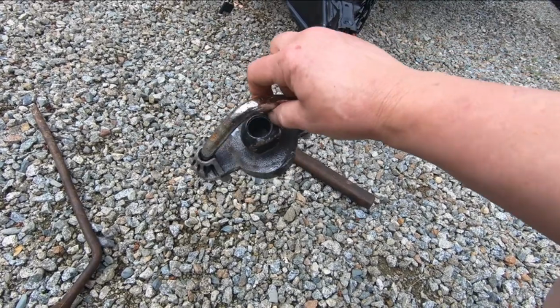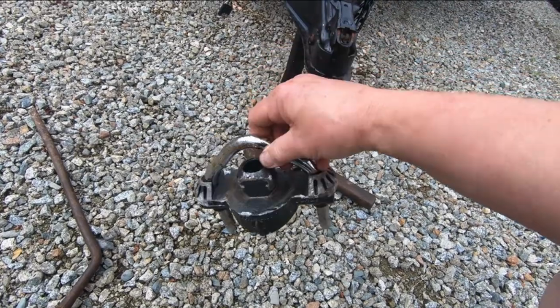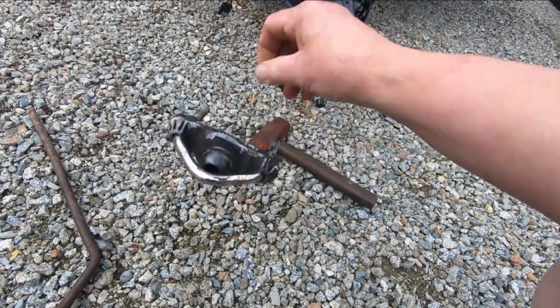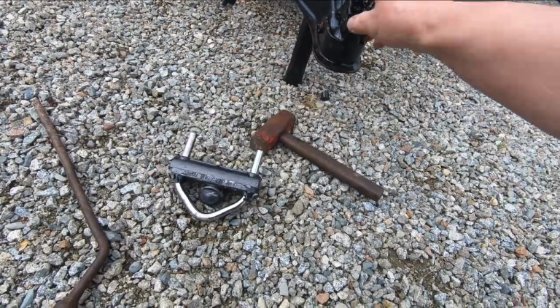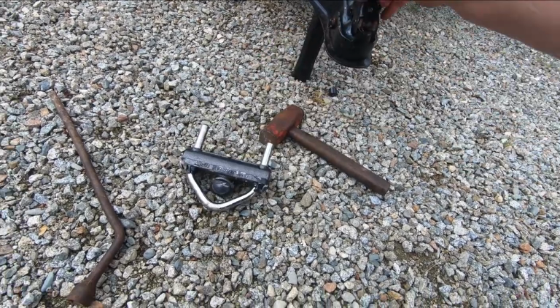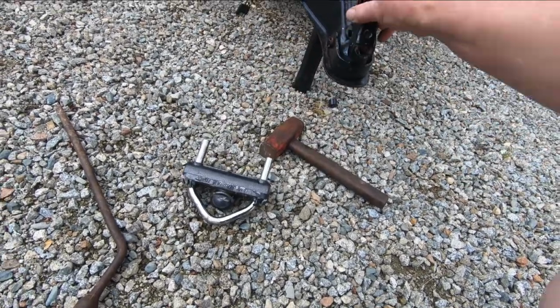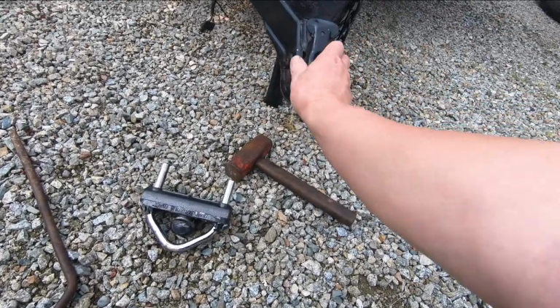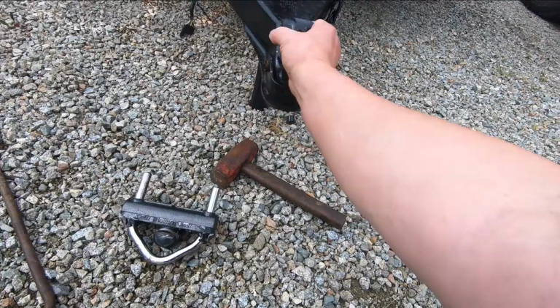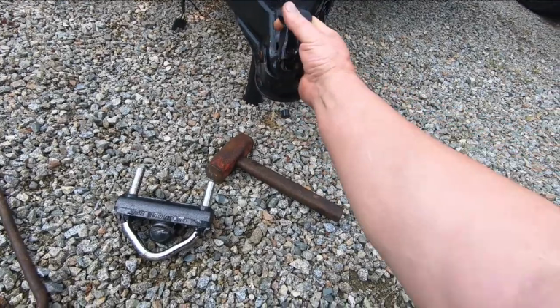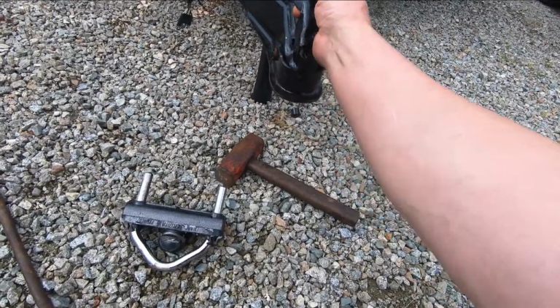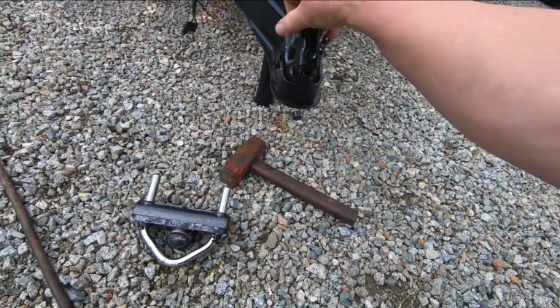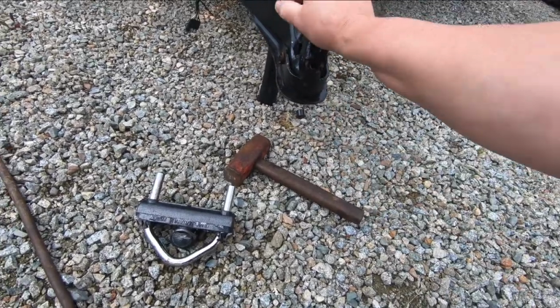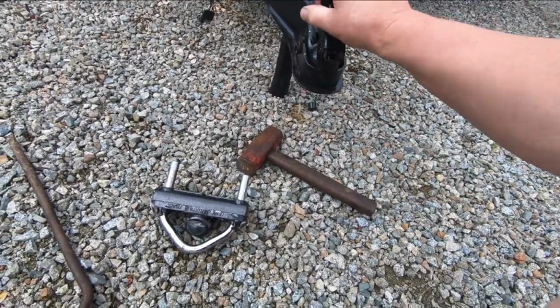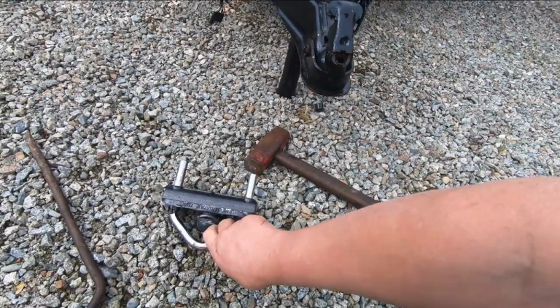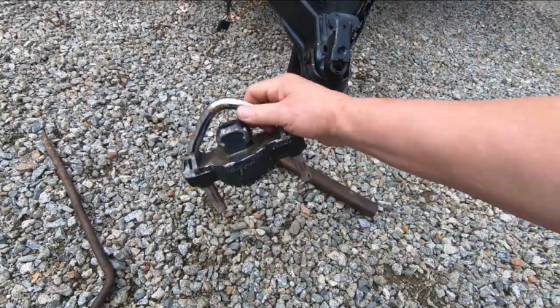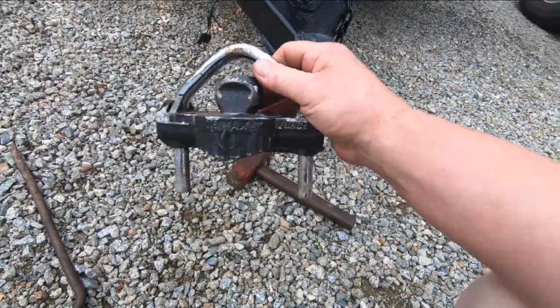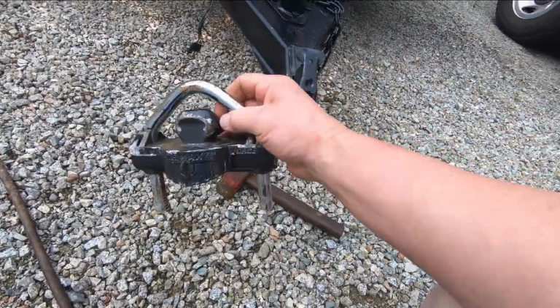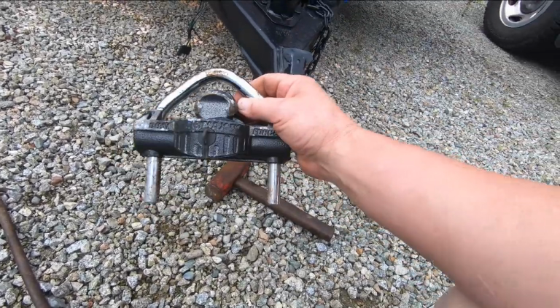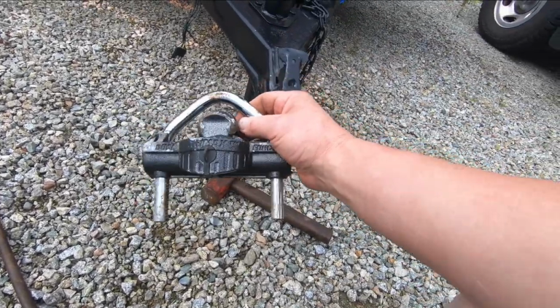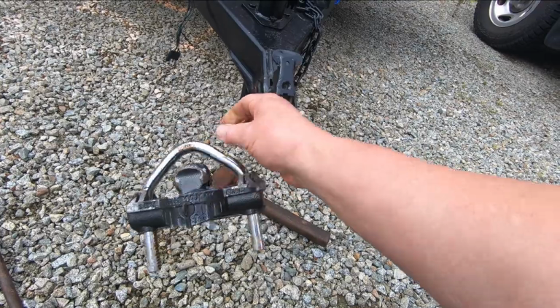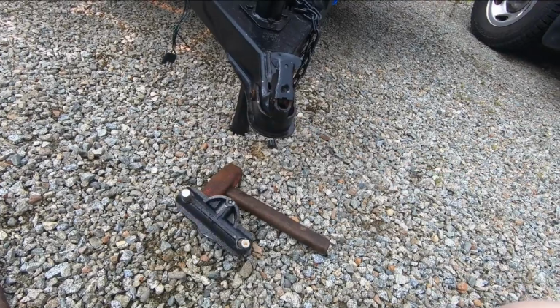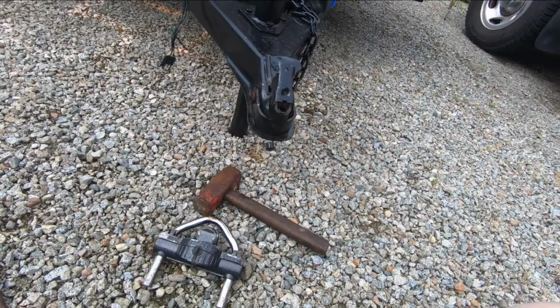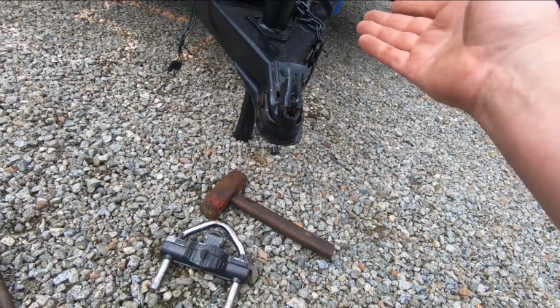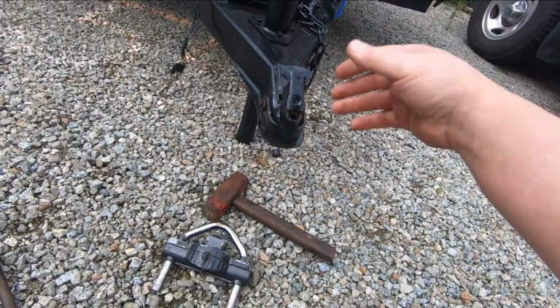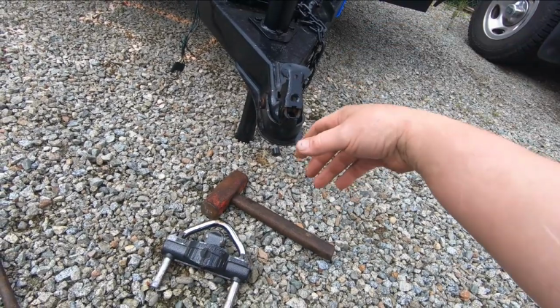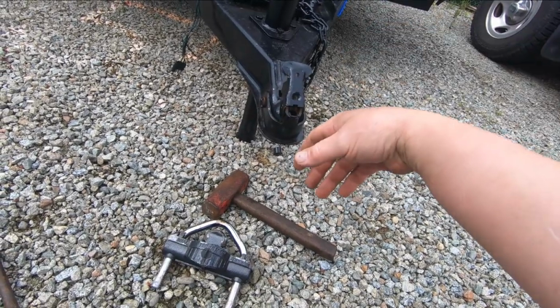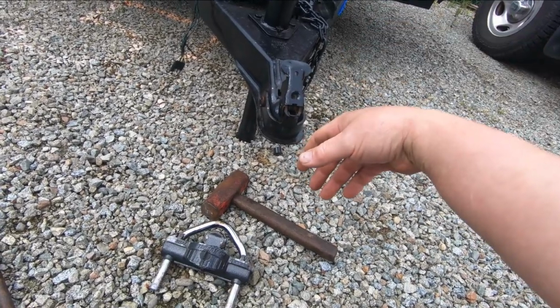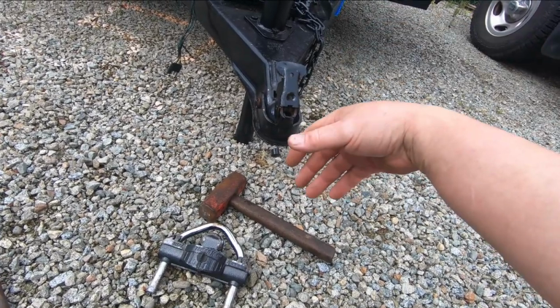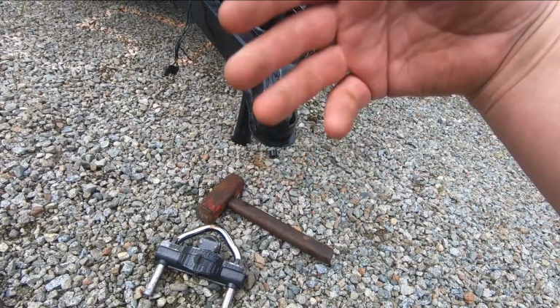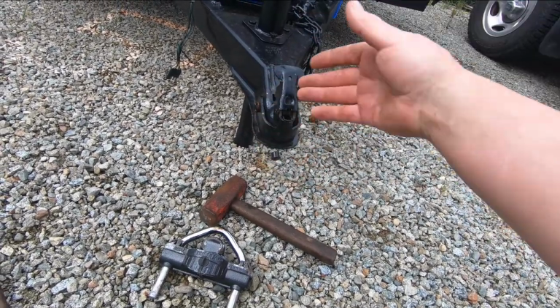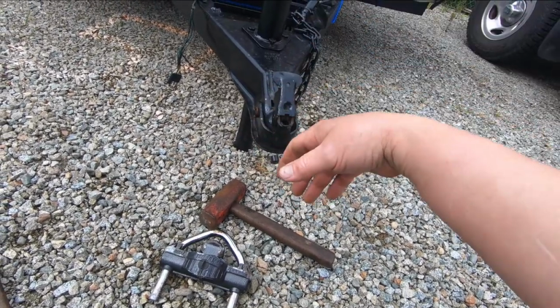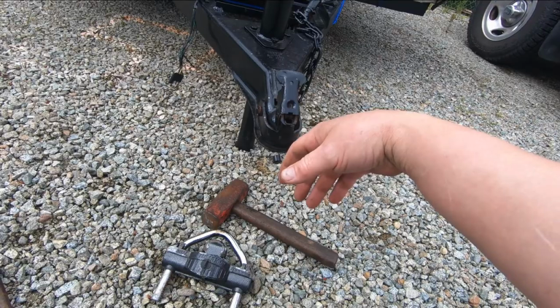You could use it to fool someone into thinking the trailer's locked. So what's the best way to protect your trailer? It doesn't seem to be one of these. It might be a combination of this lock and parking it somewhere secure, or blocking it in with another vehicle.